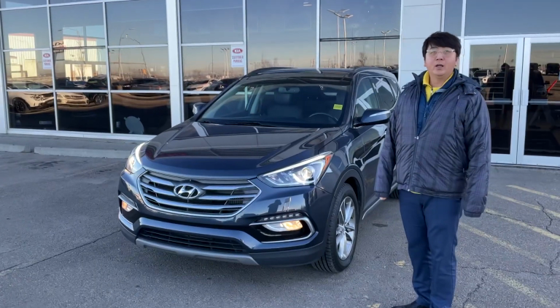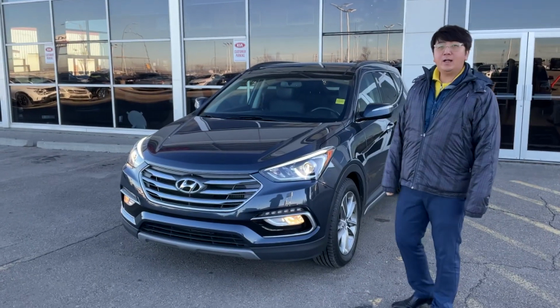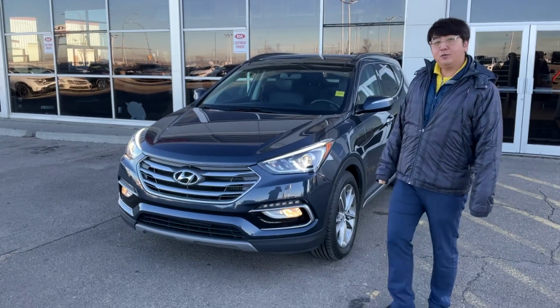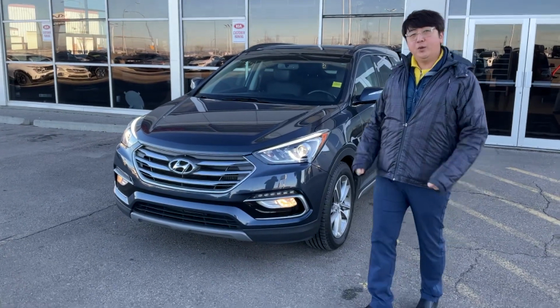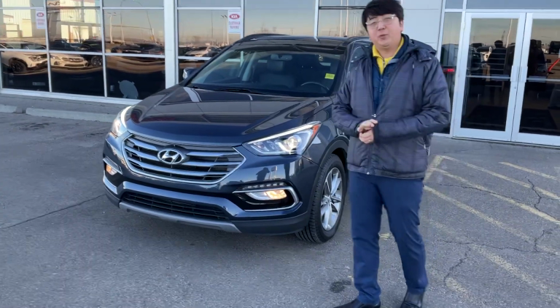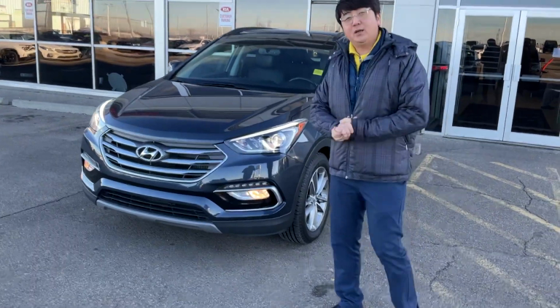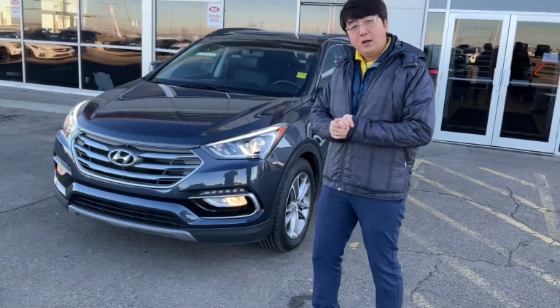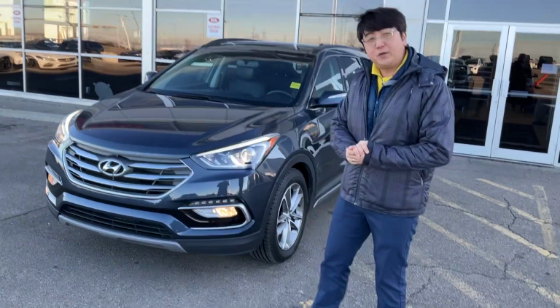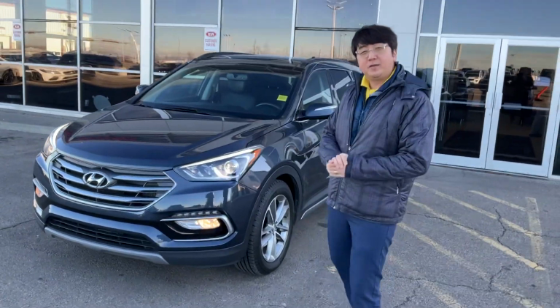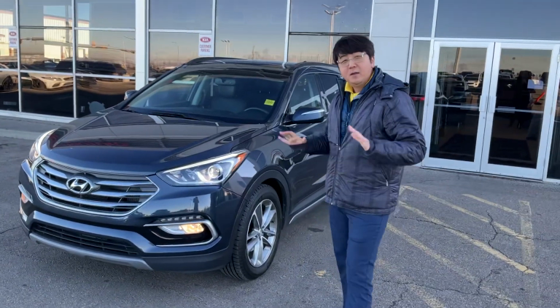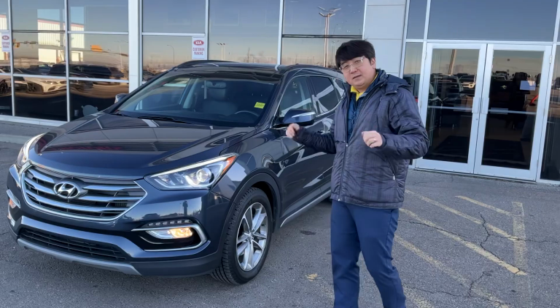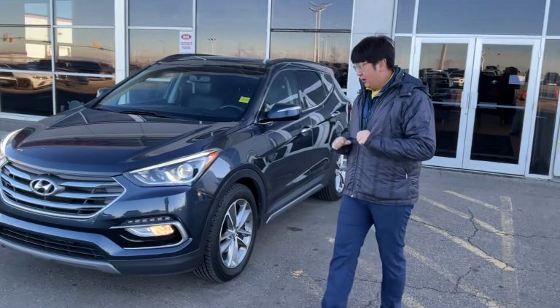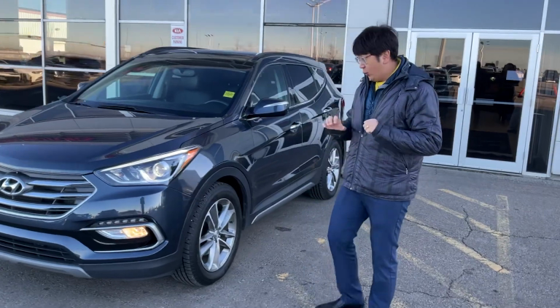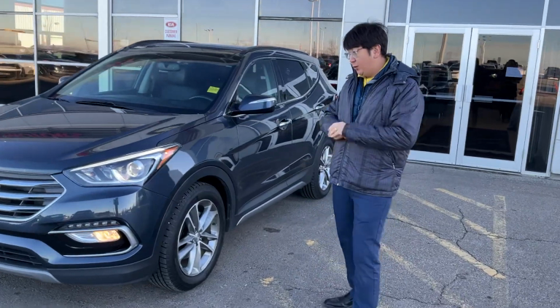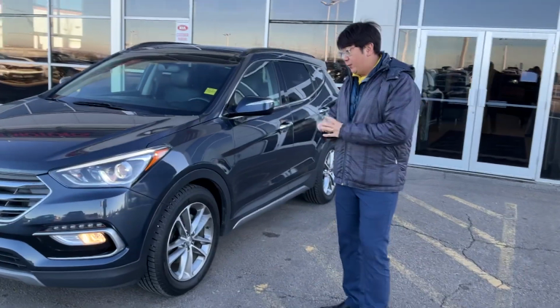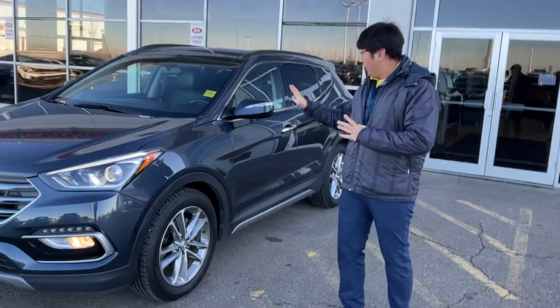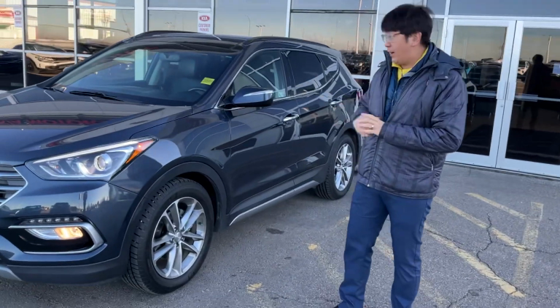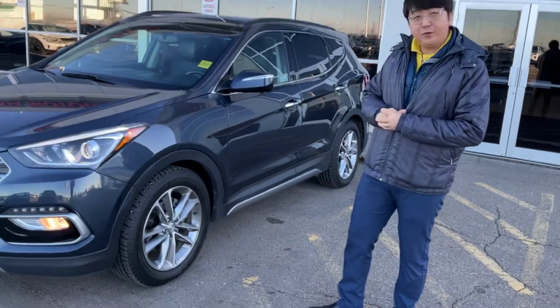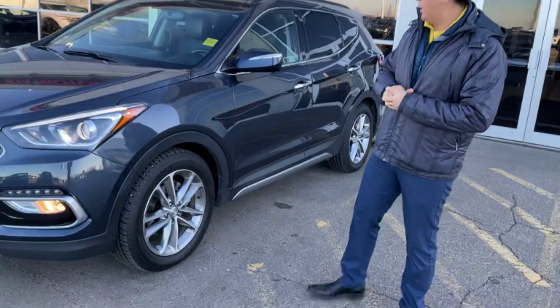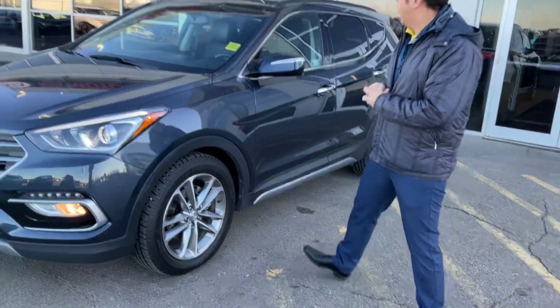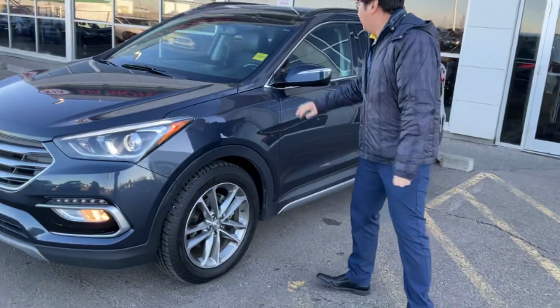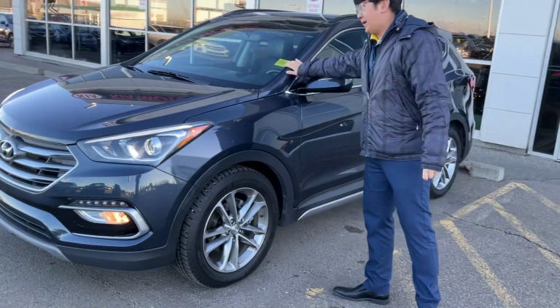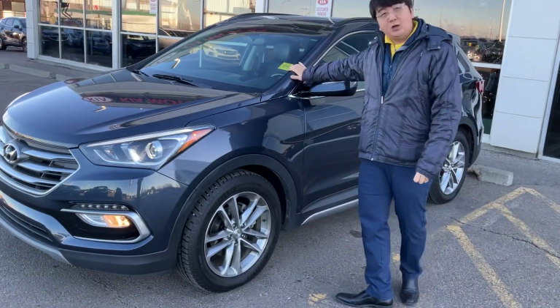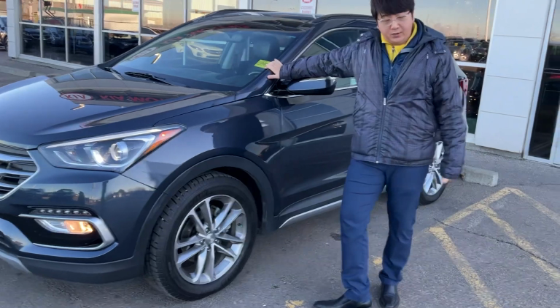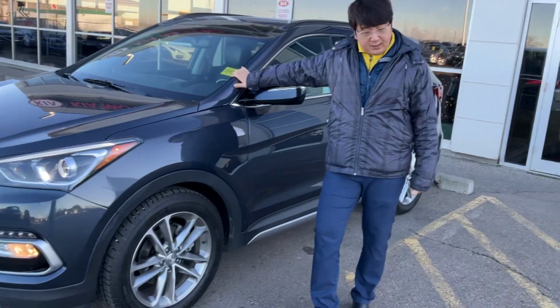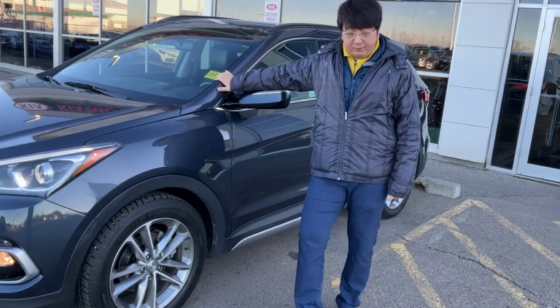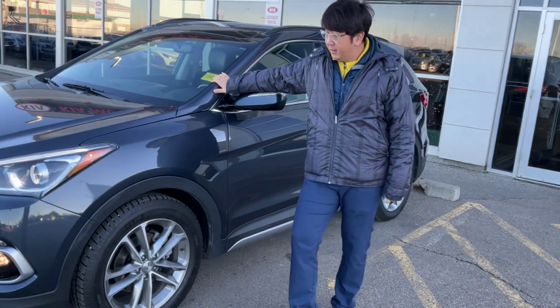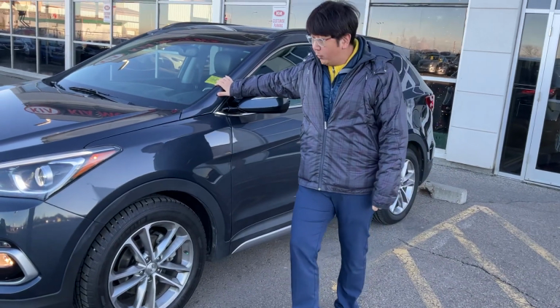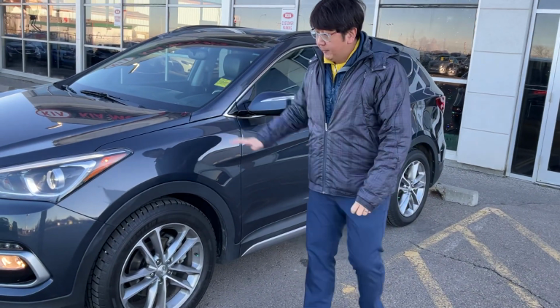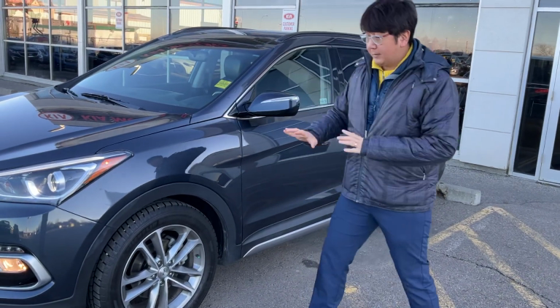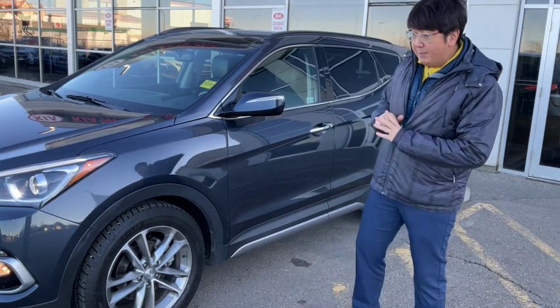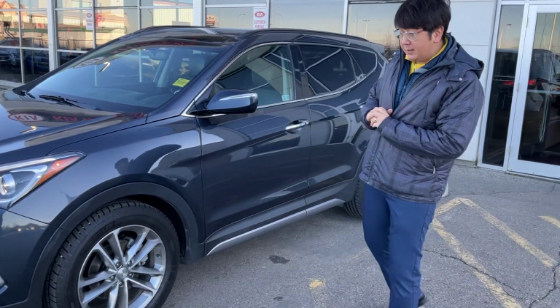Hi all, this is one from the Sherpa Kia. How's your Christmas? I sent a little bit short video with you because we are inquiring for the 2018 Hyundai Santa Fe Sport. That's a limited edition.